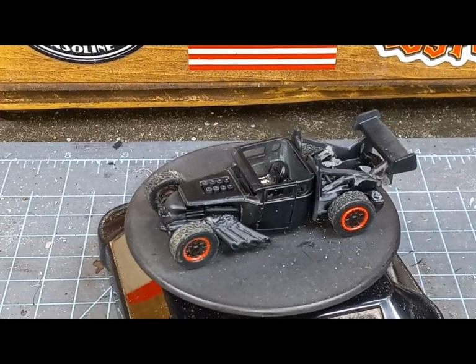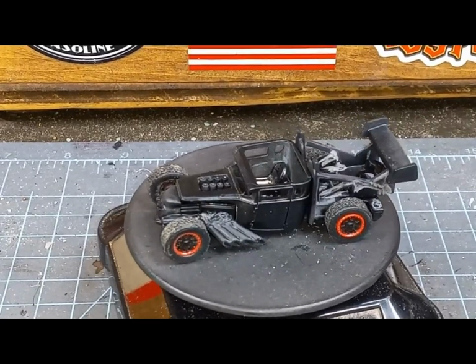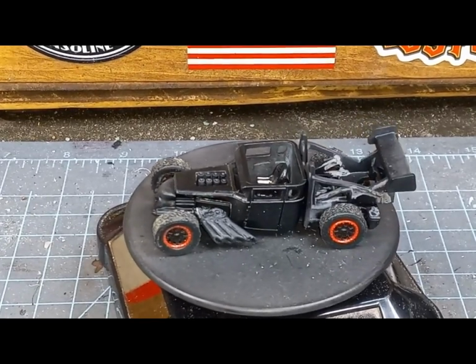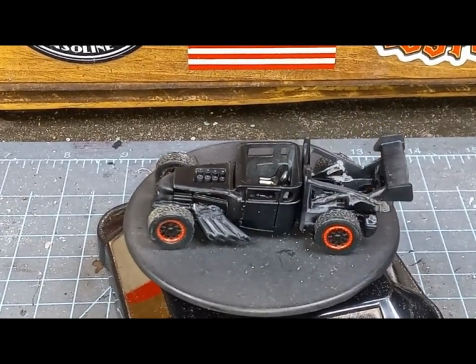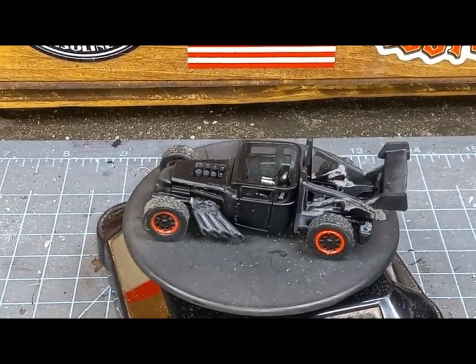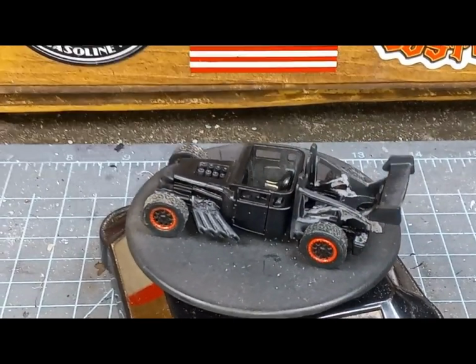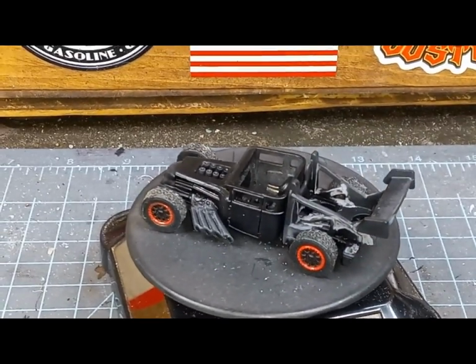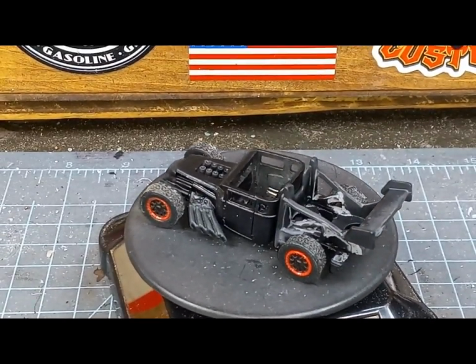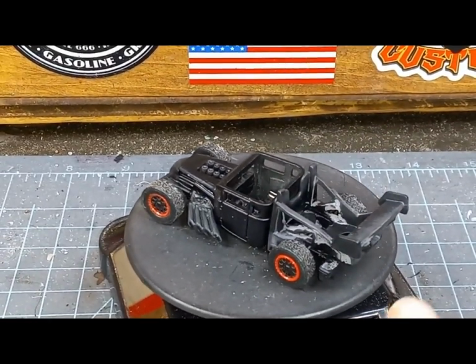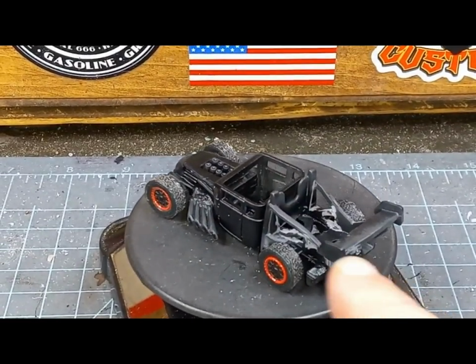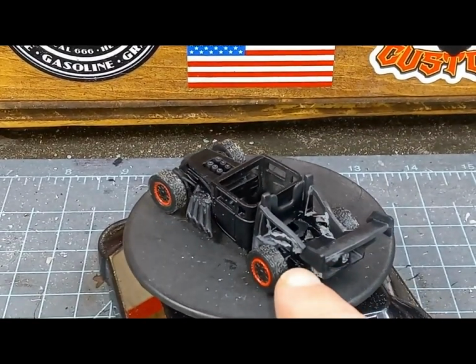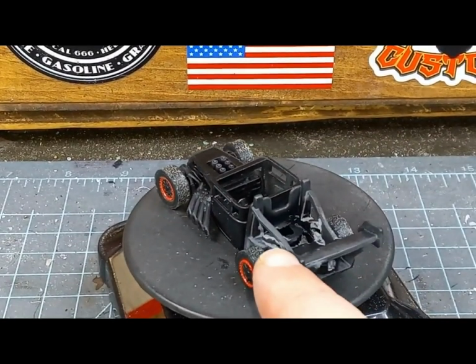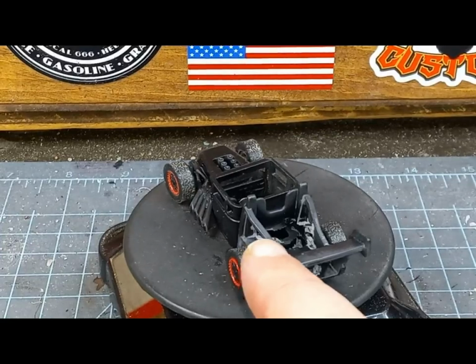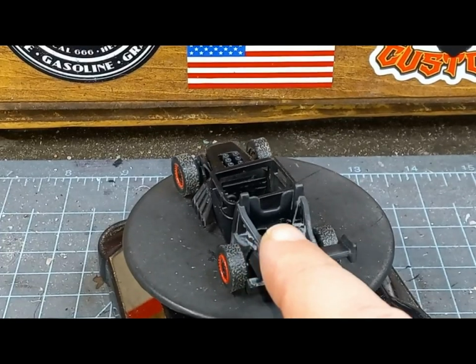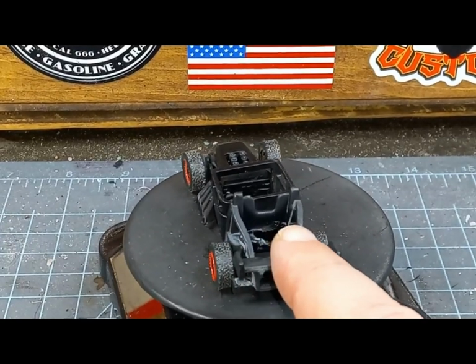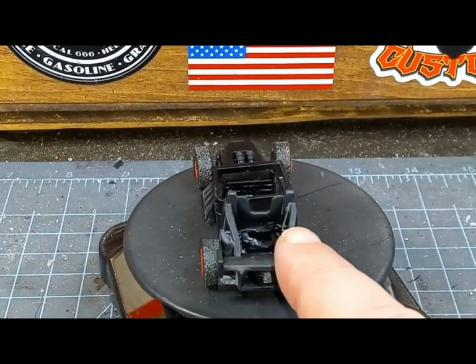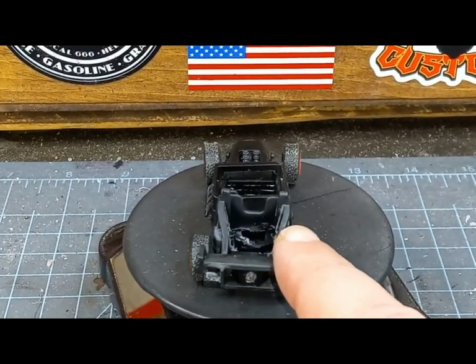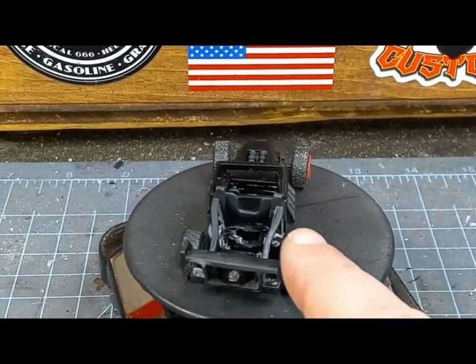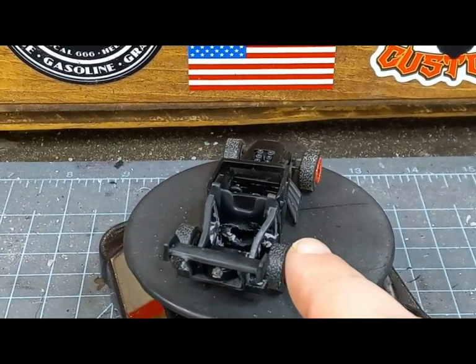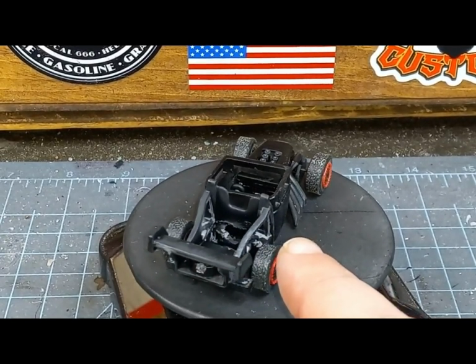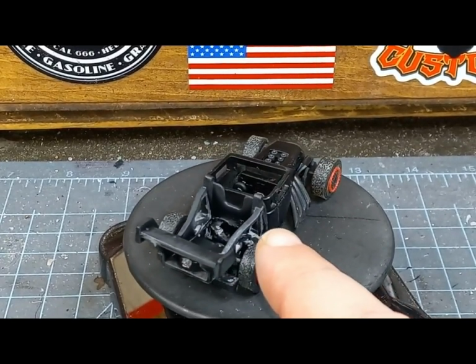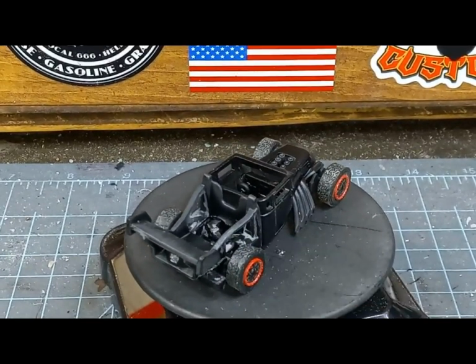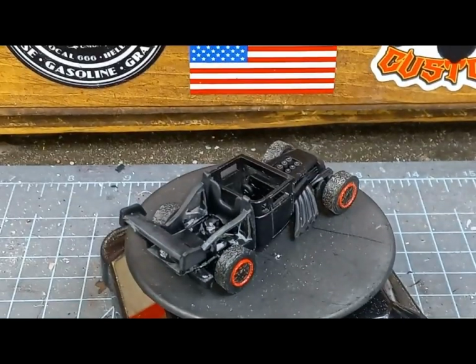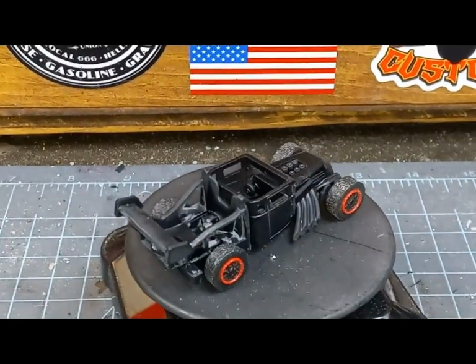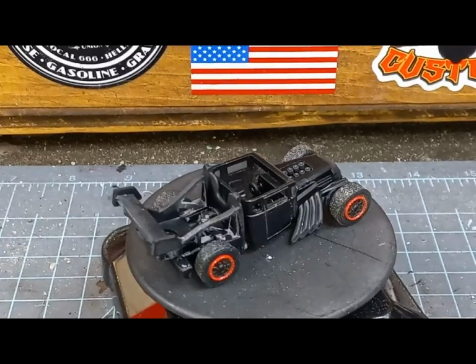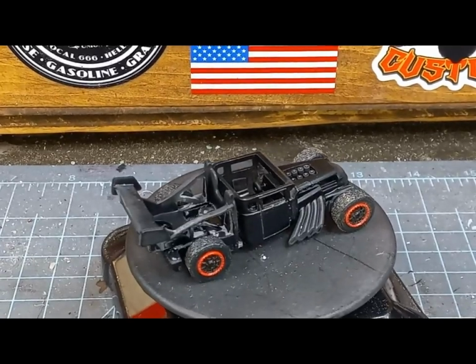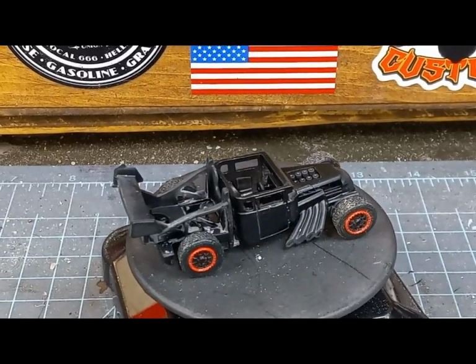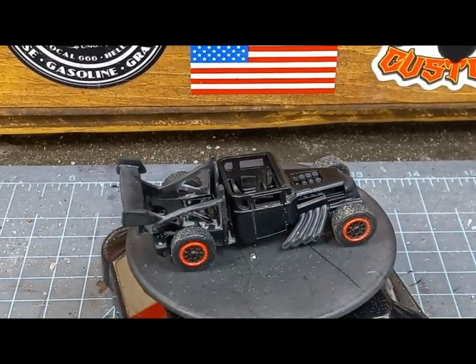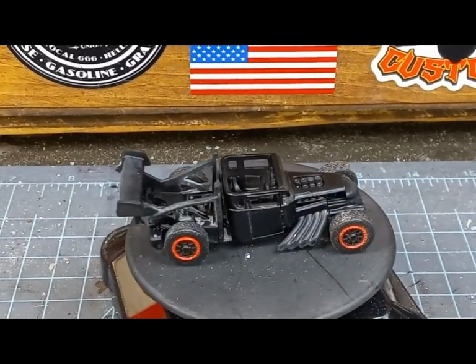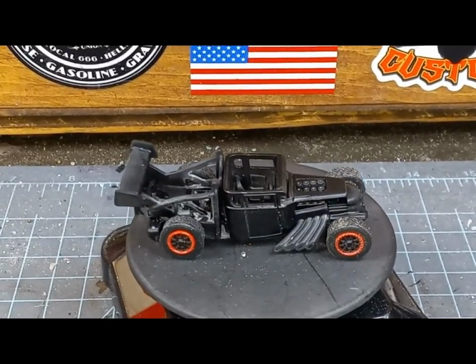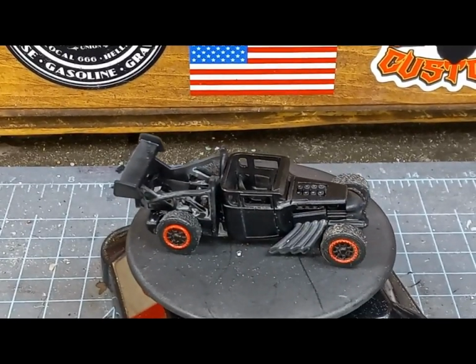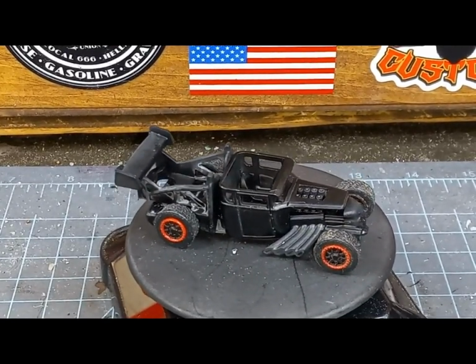I did notice after priming that the Low Lux casting received some gray fogging, which I'm assuming is probably from the super glue, so I'll have to go ahead and paint that black just to remove that.